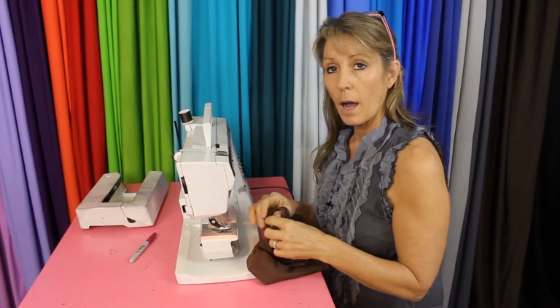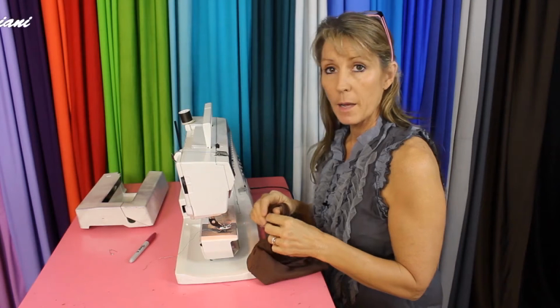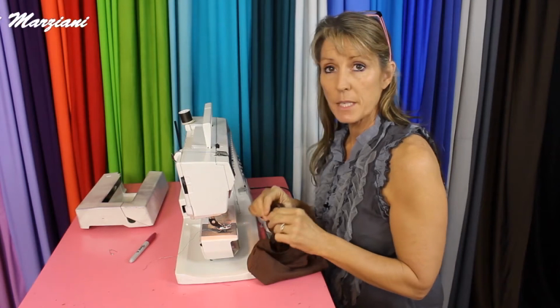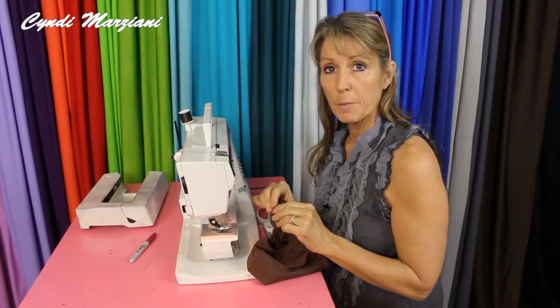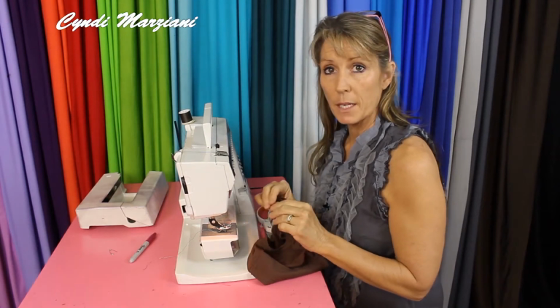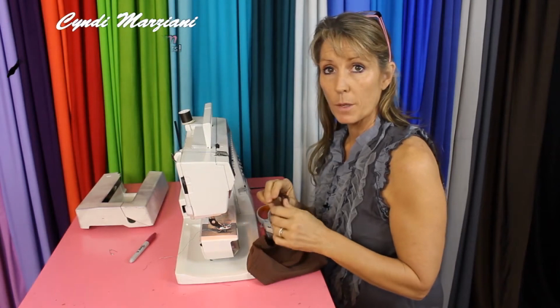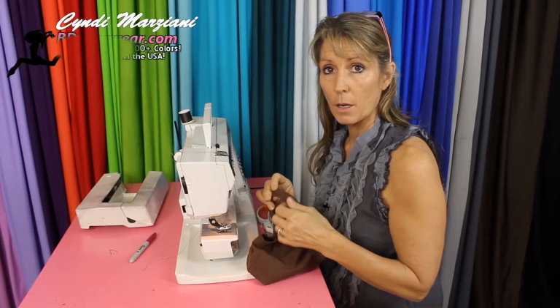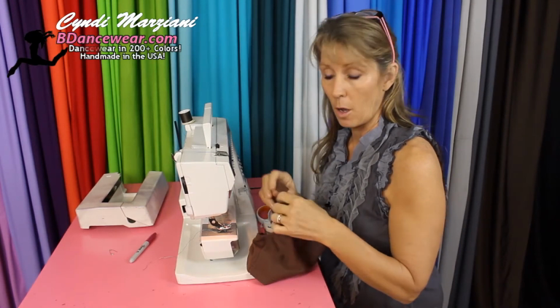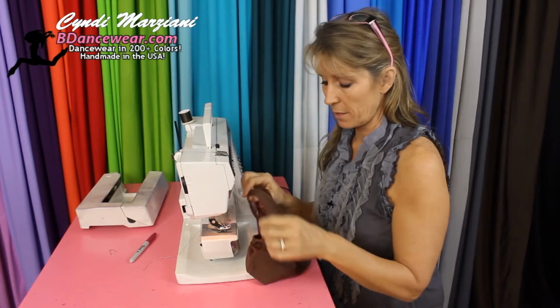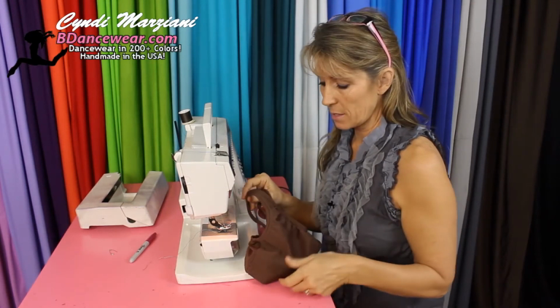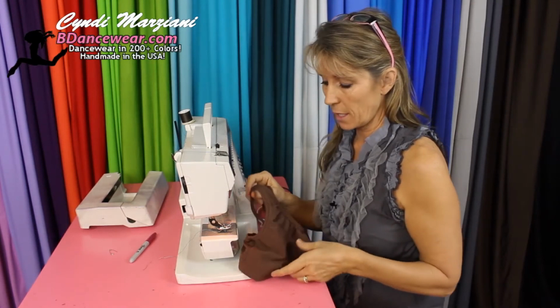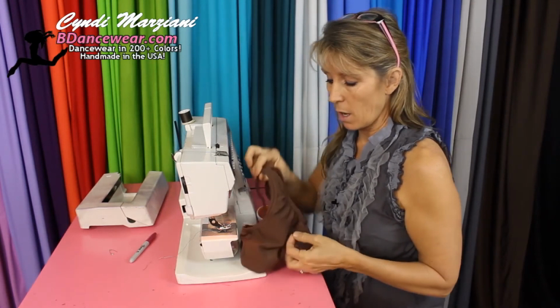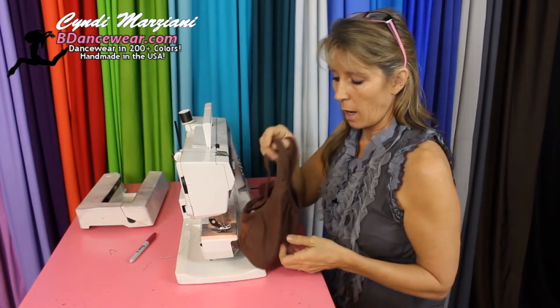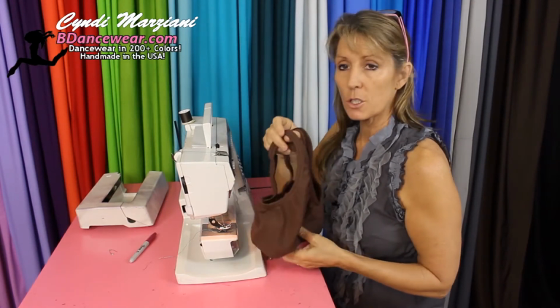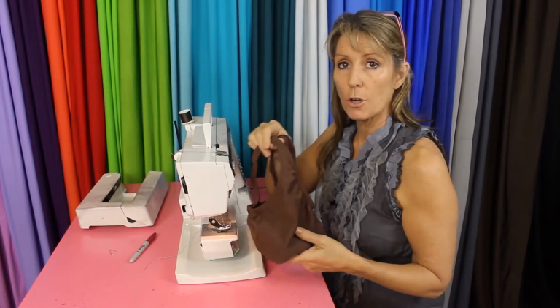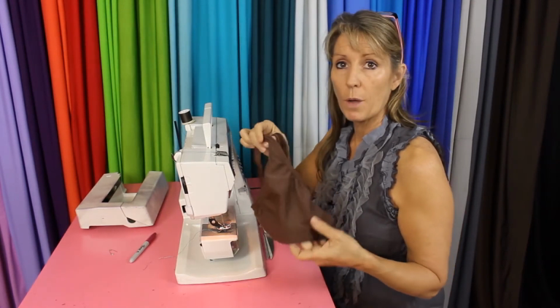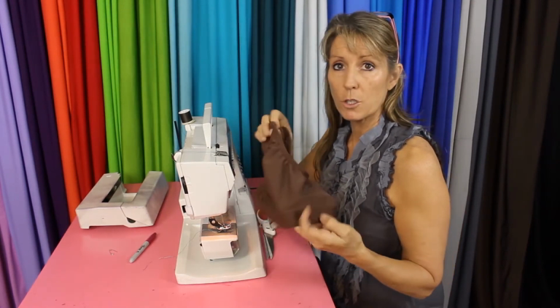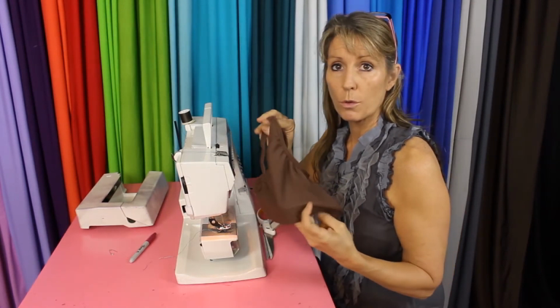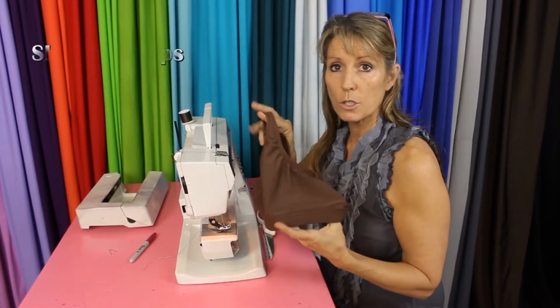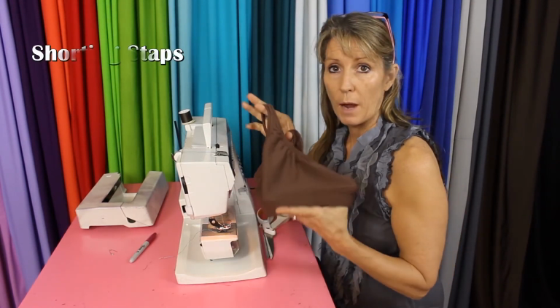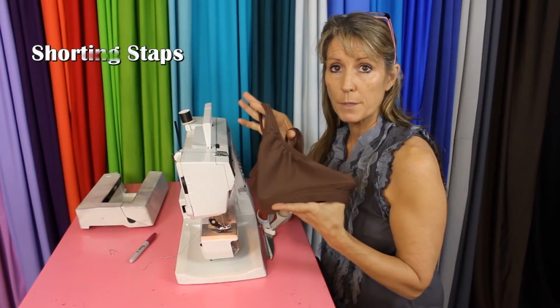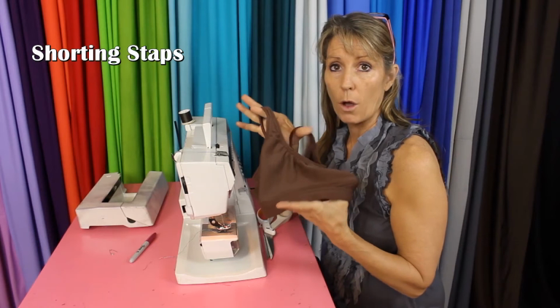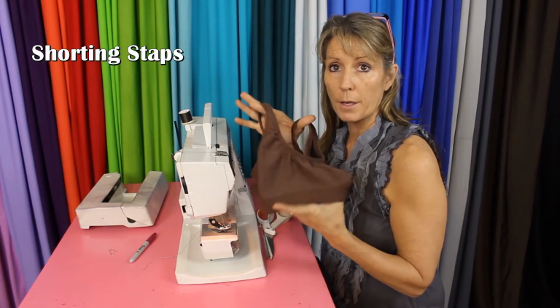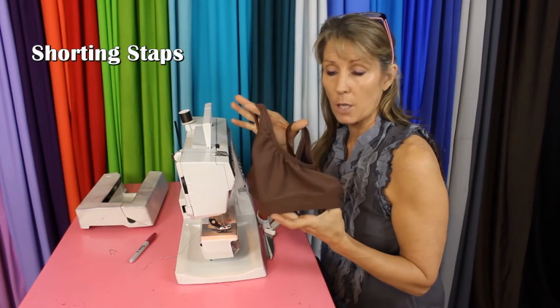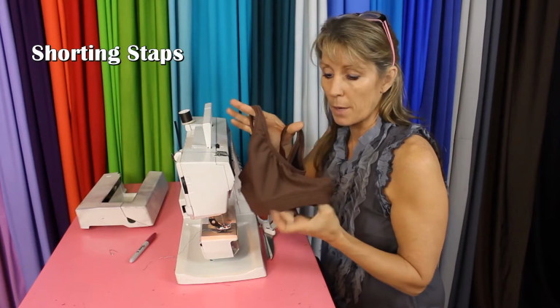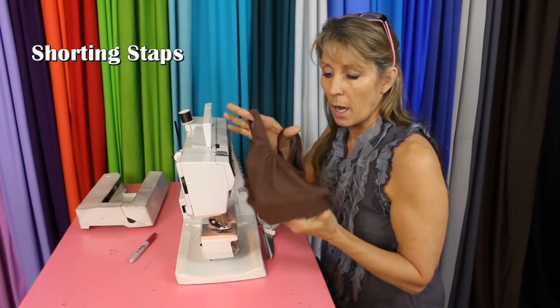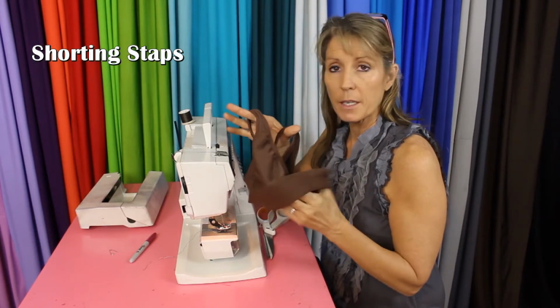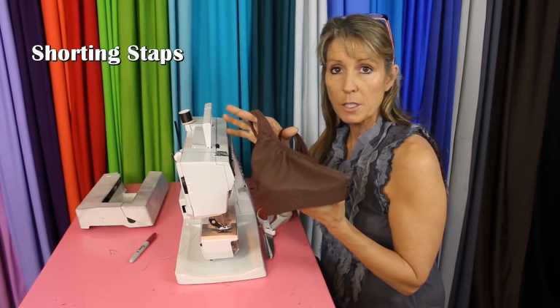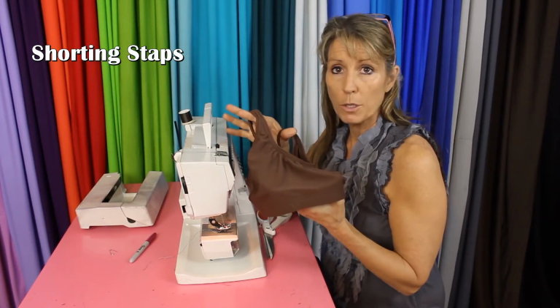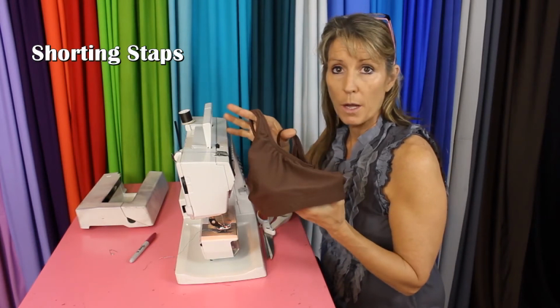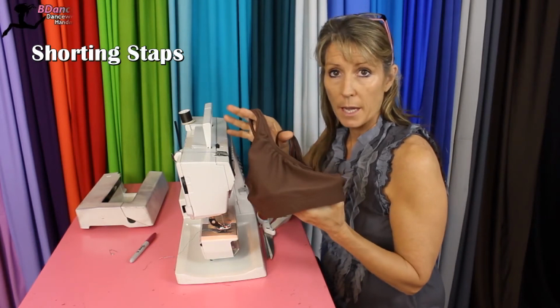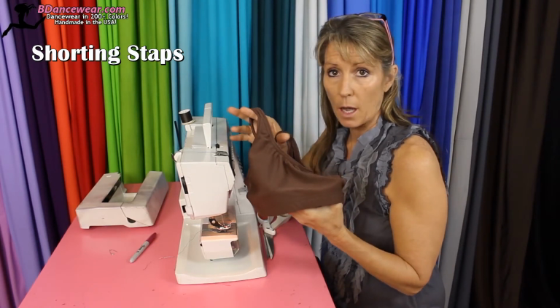Hi, I'm Cindy from VDancewear.com and in this video I'm going to show you how to shorten straps on a top. It could be a sports bra or a tank top.